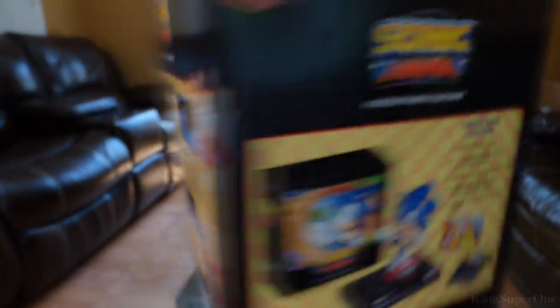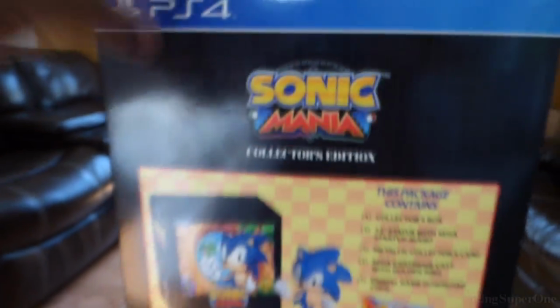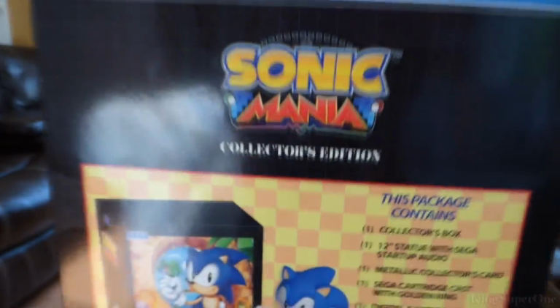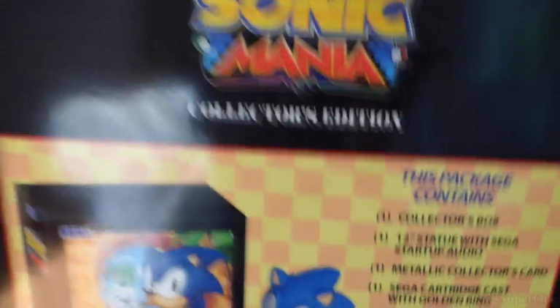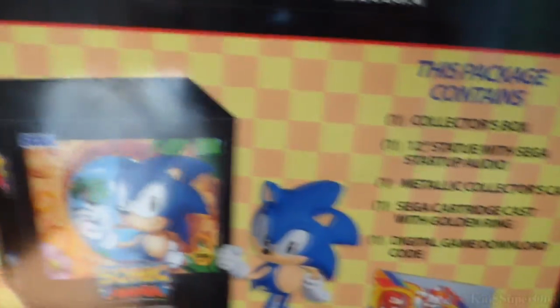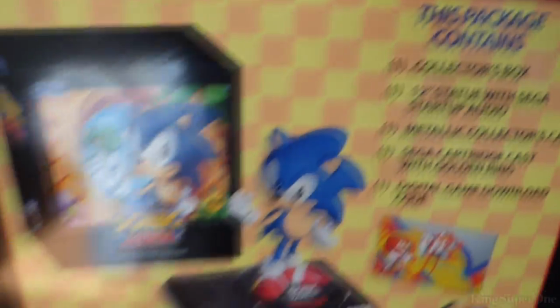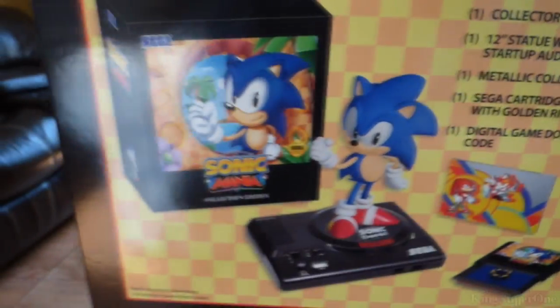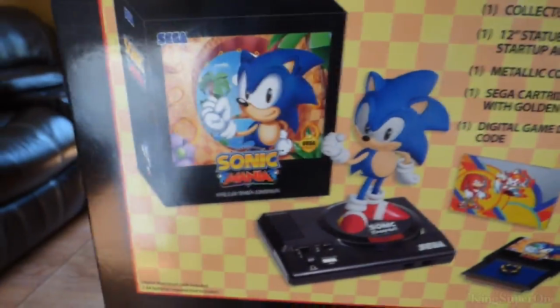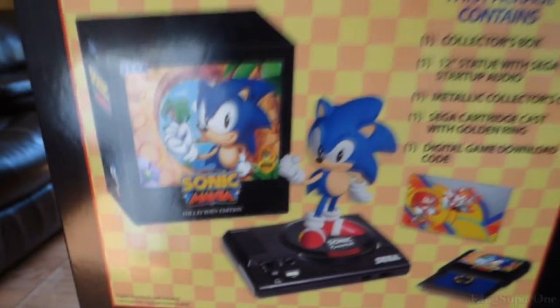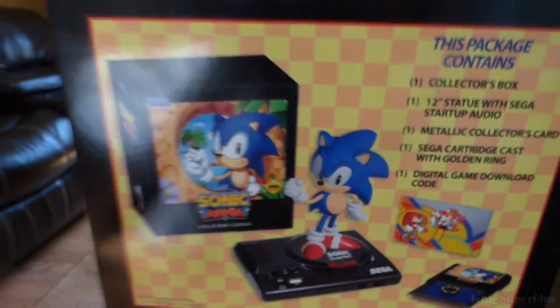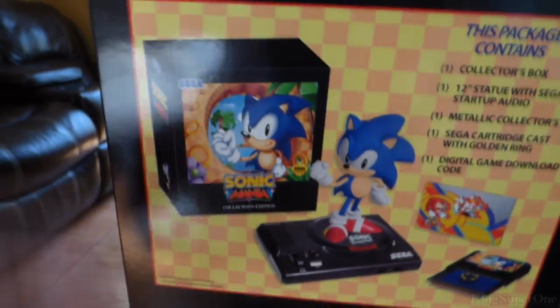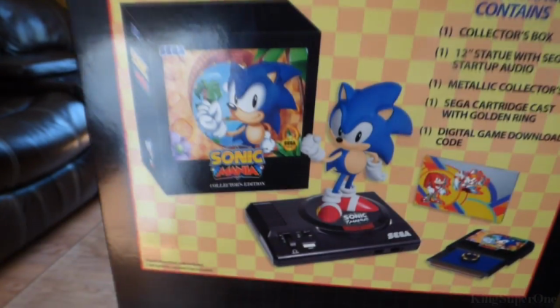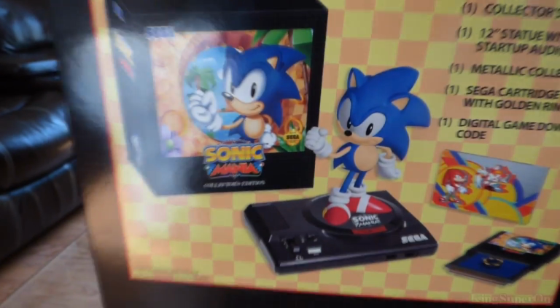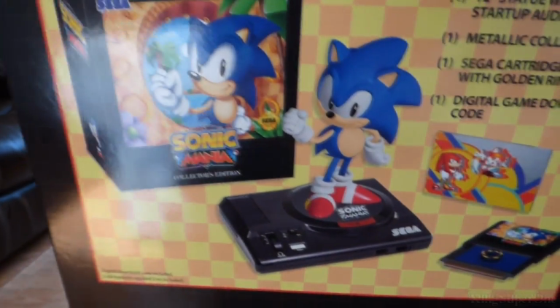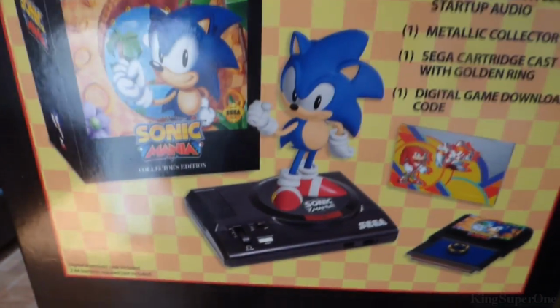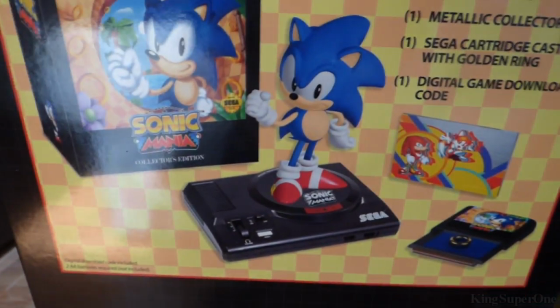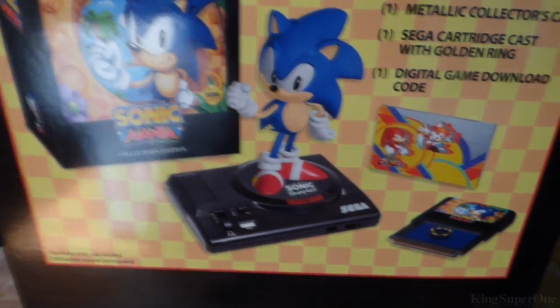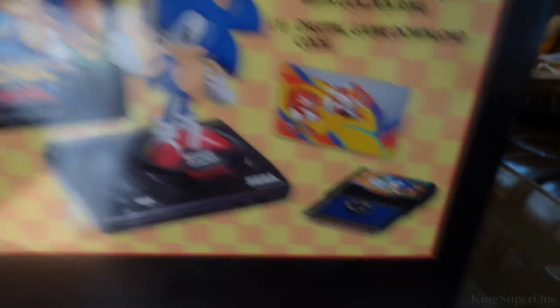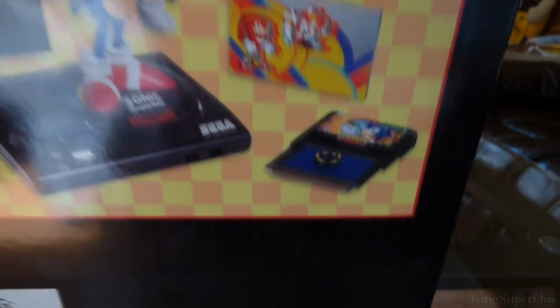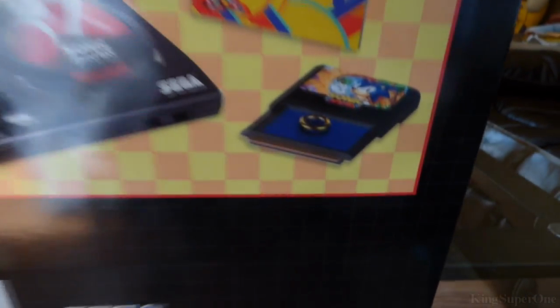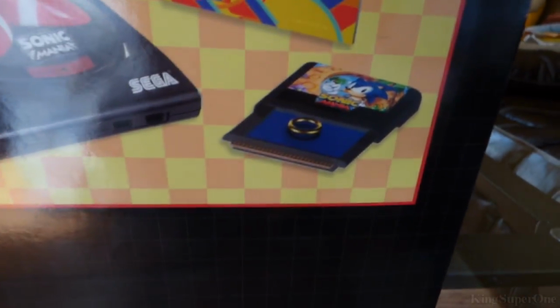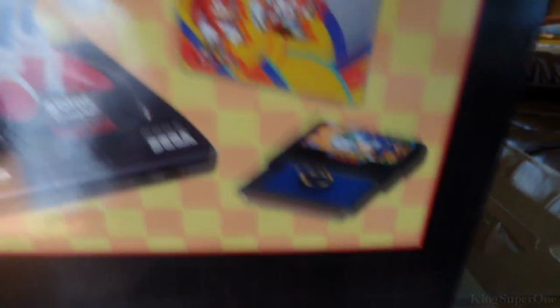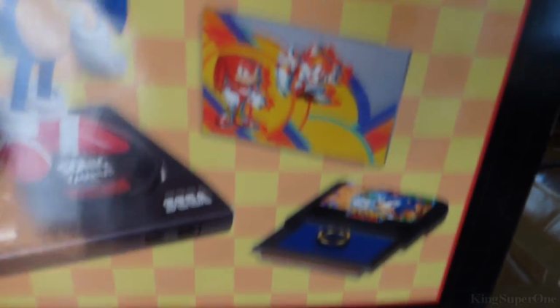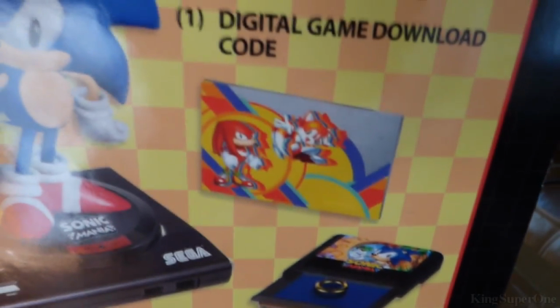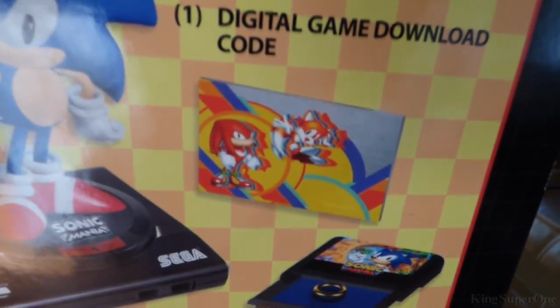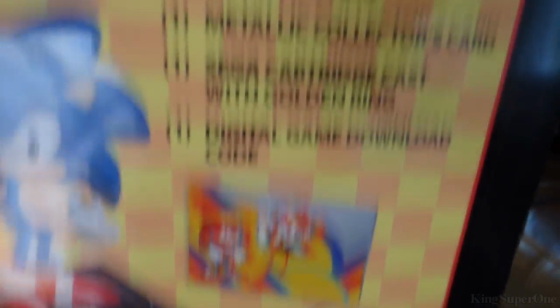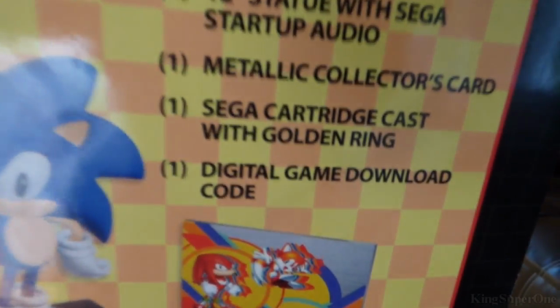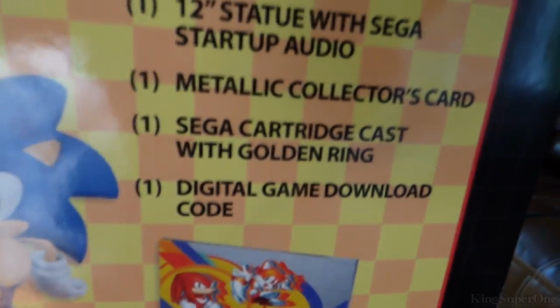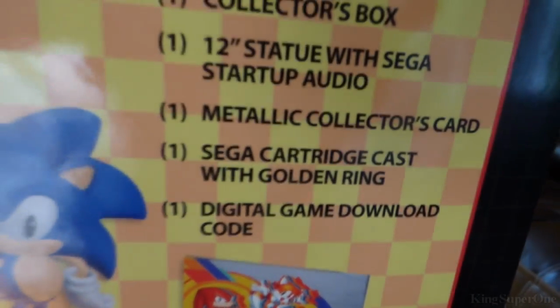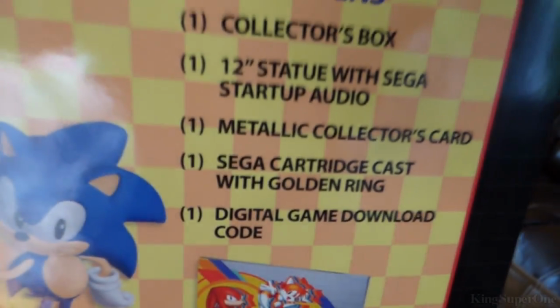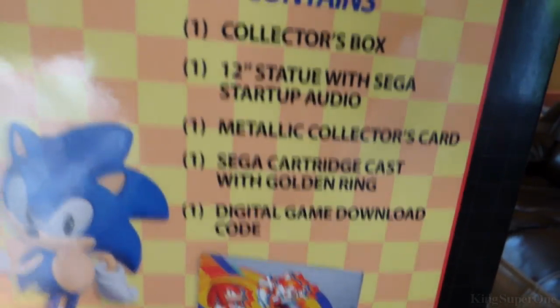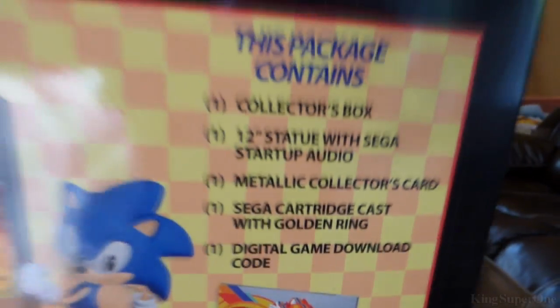The side shows what it comes with: the box obviously right here, a statue, a cartridge — I don't know what that is — okay, and a card.